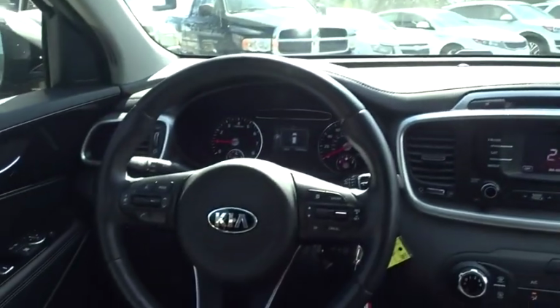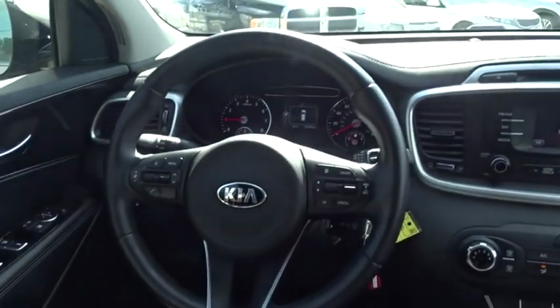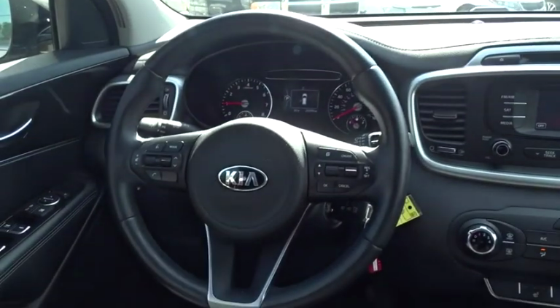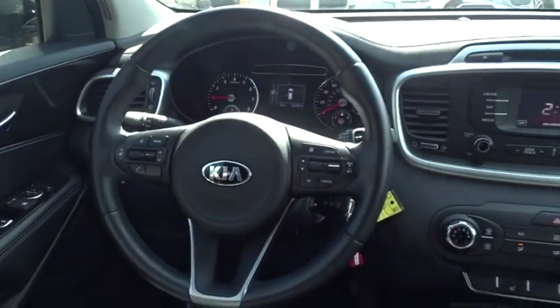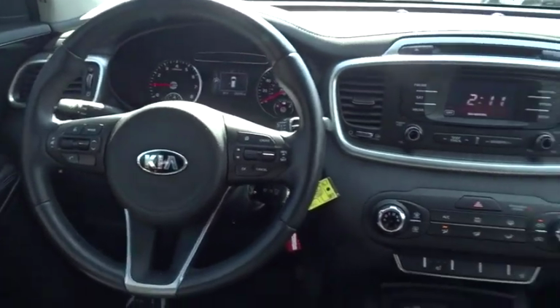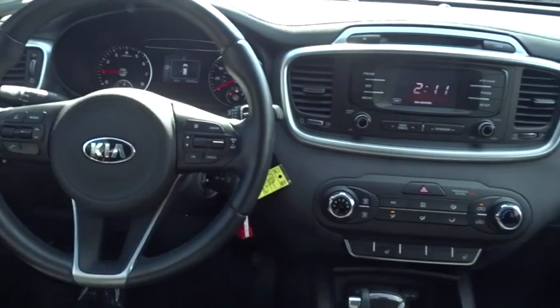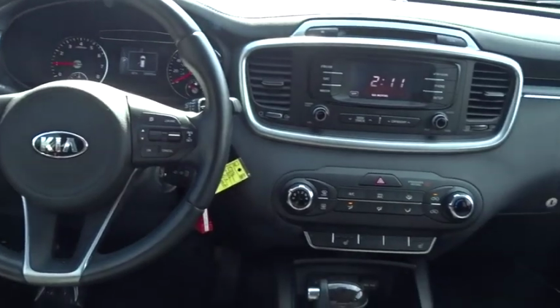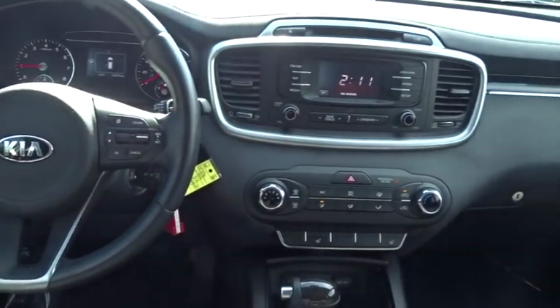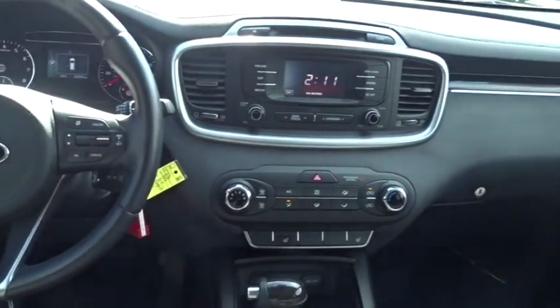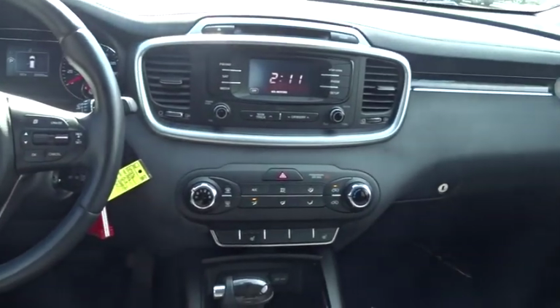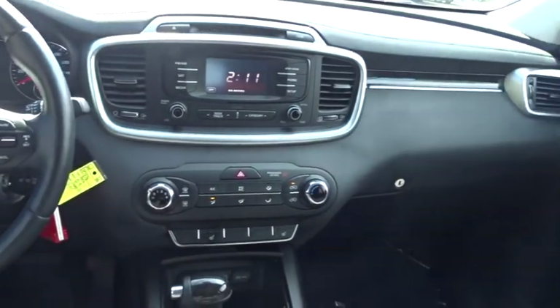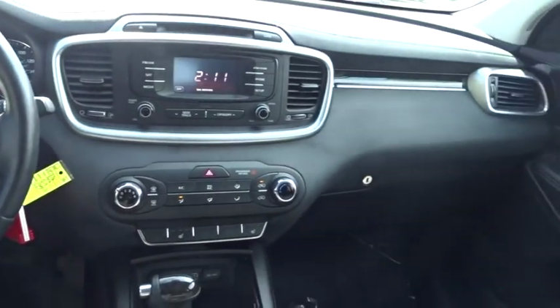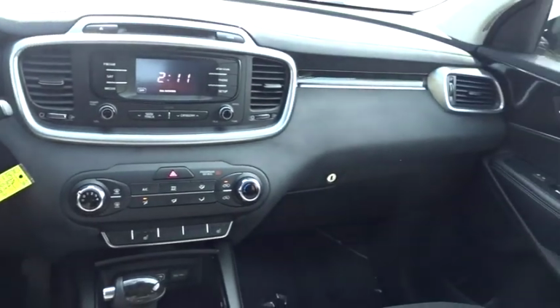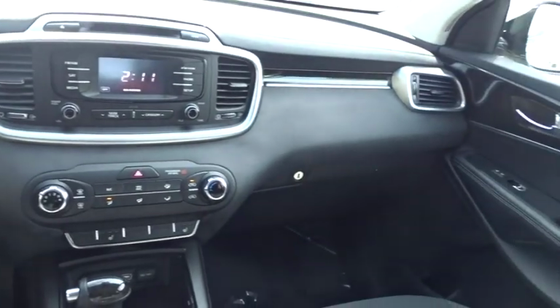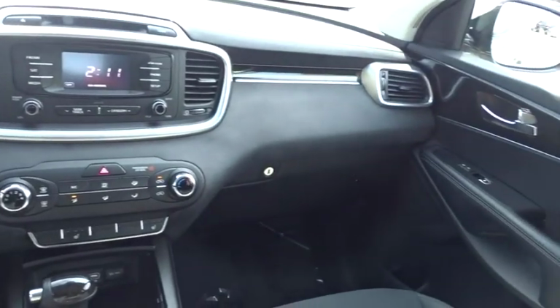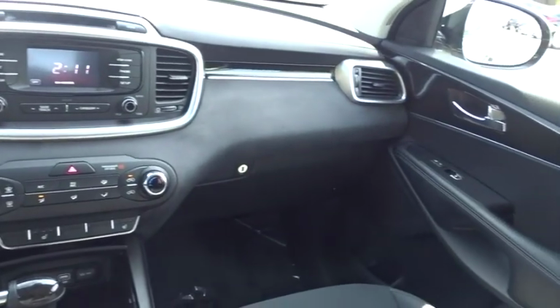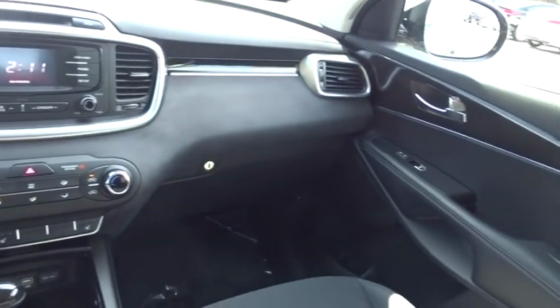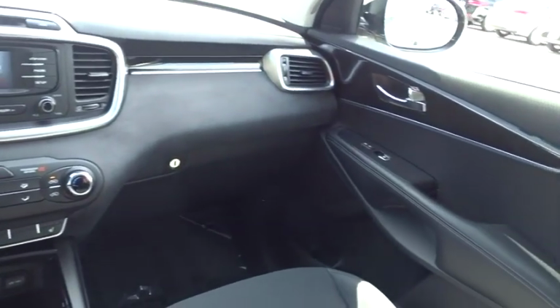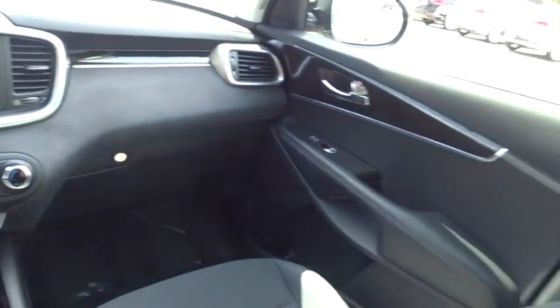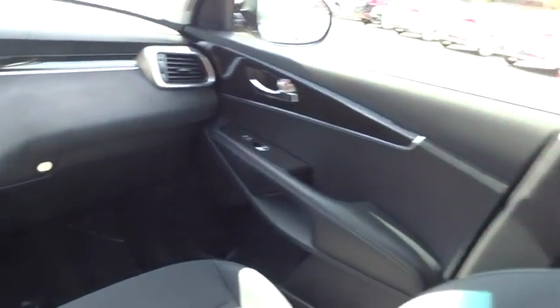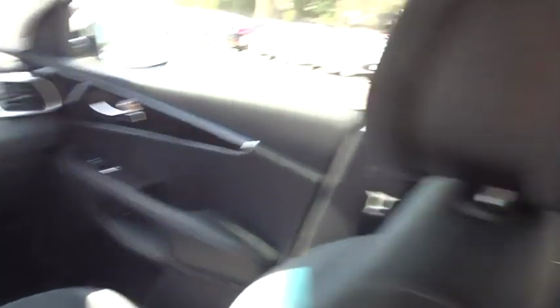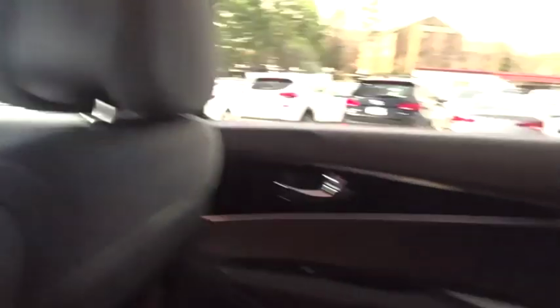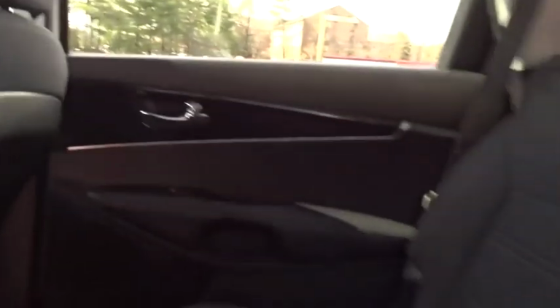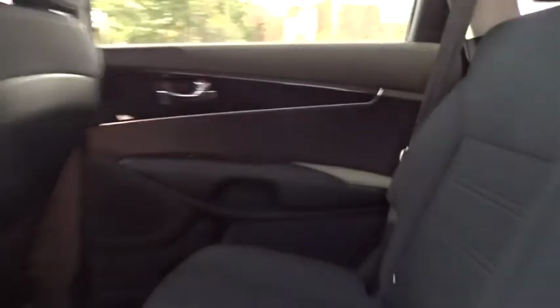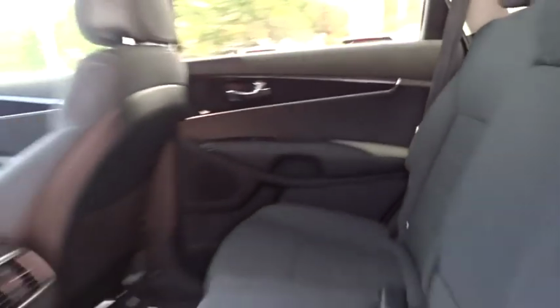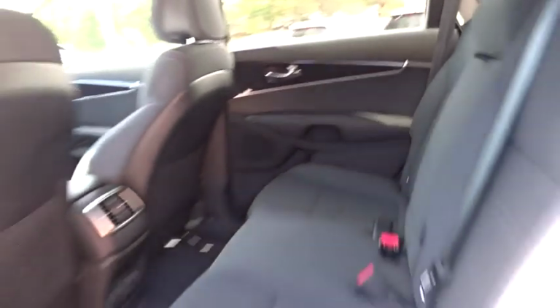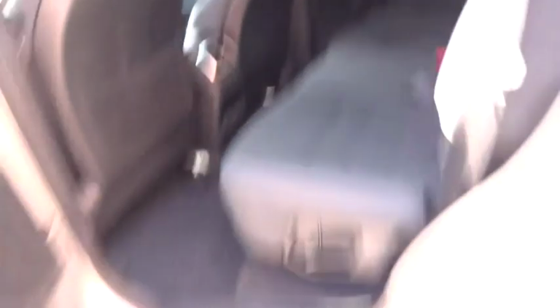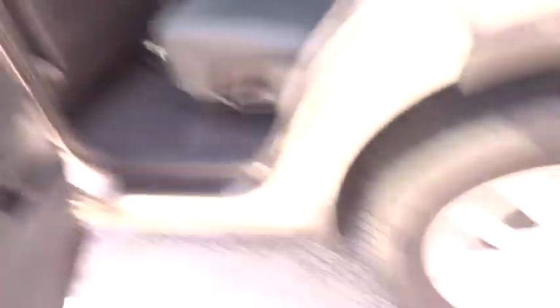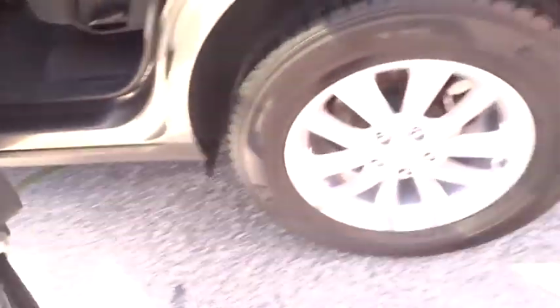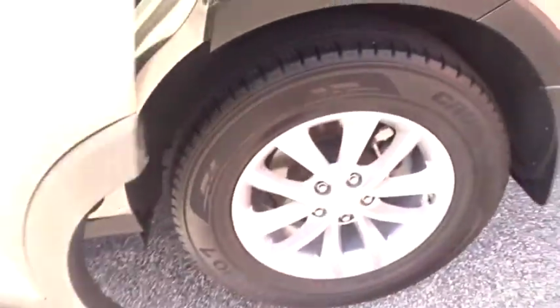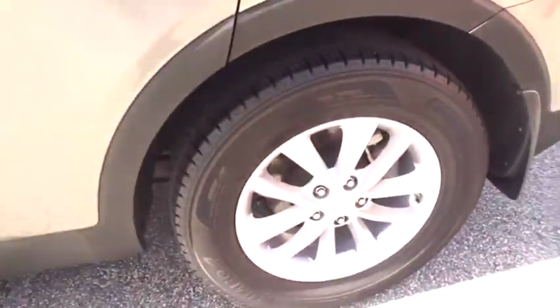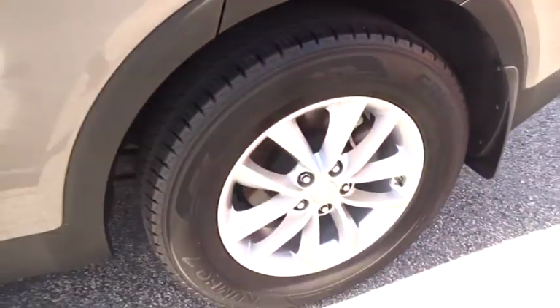Hard disc drive media storage, rear defrost, AM FM stereo radio, MP3 player, power door locks.